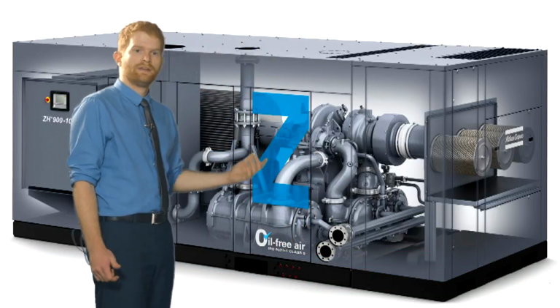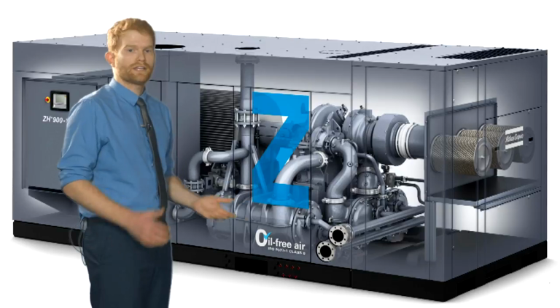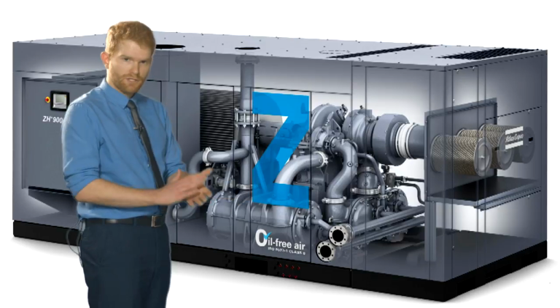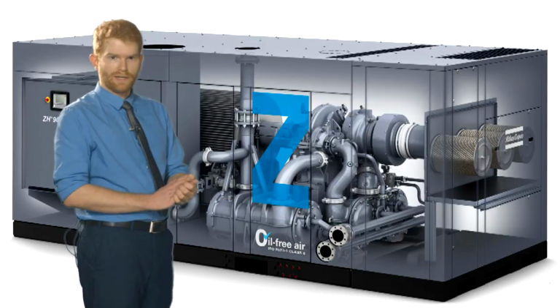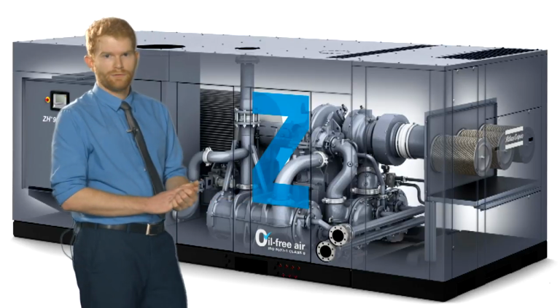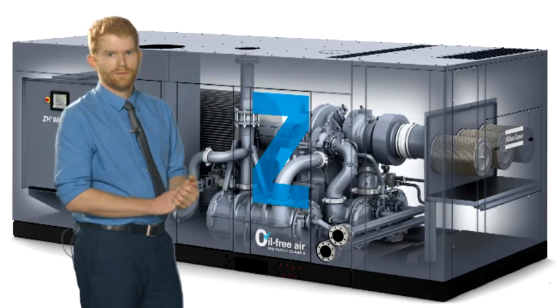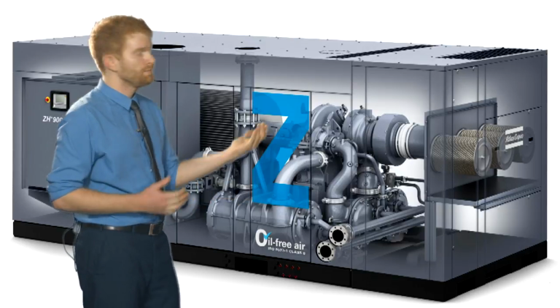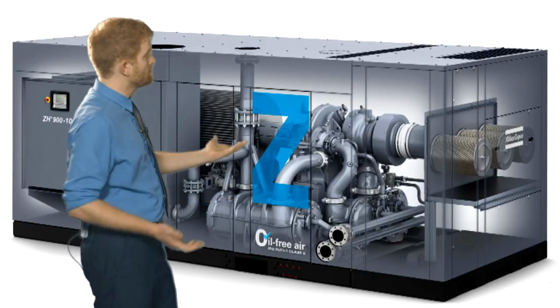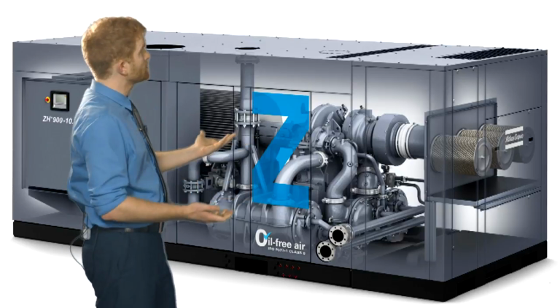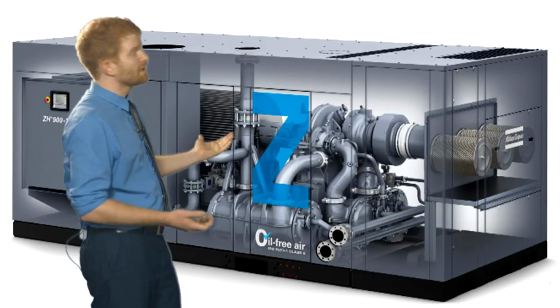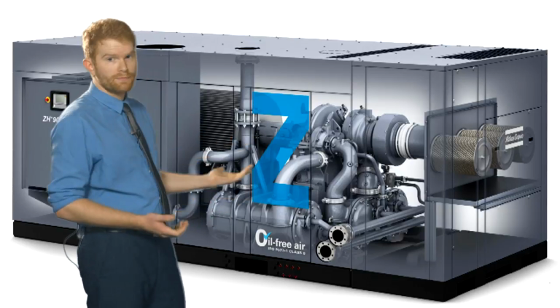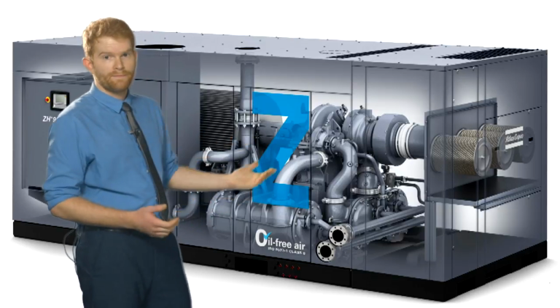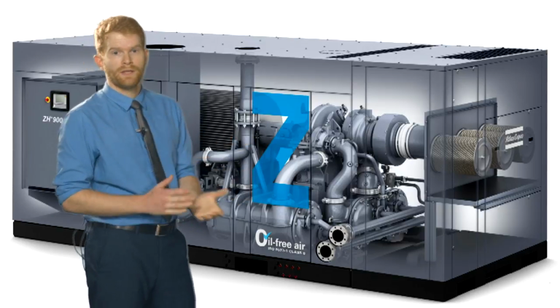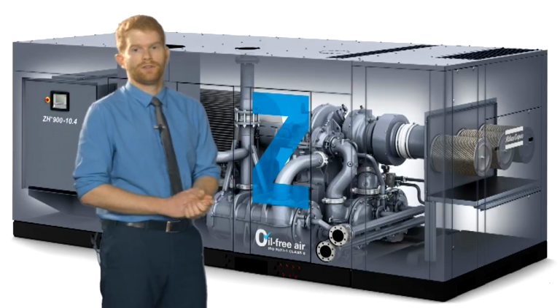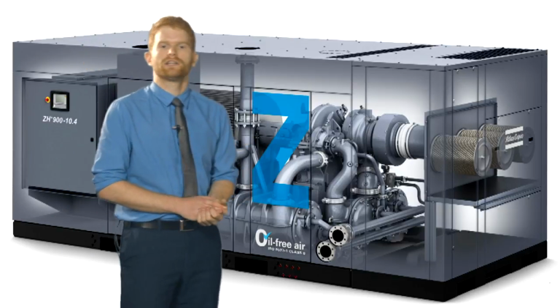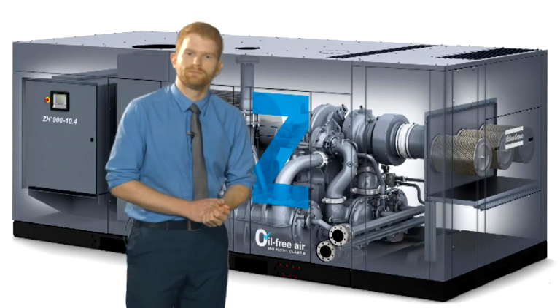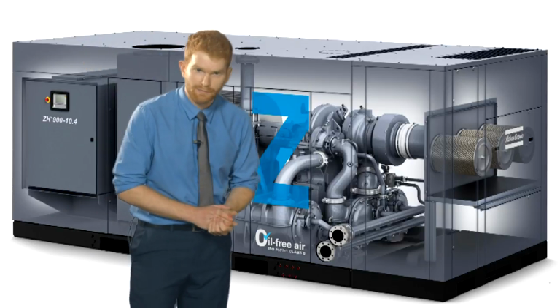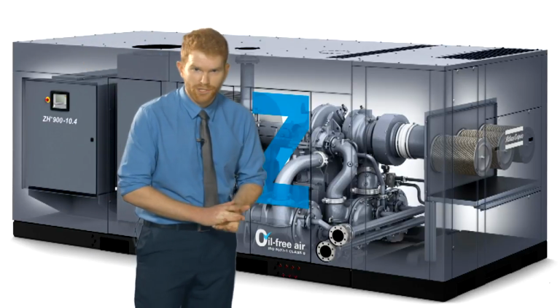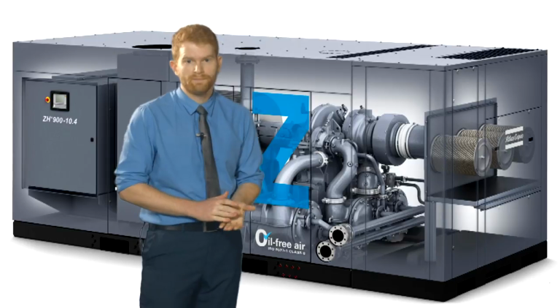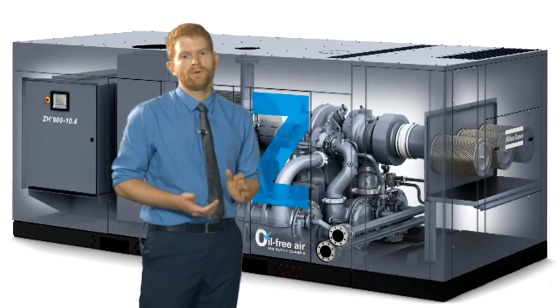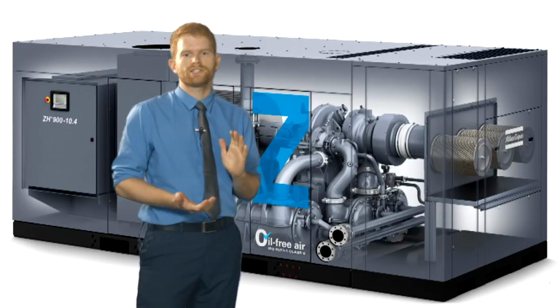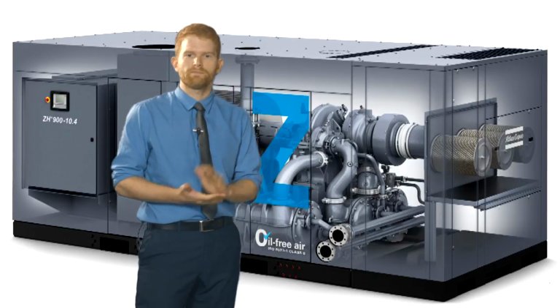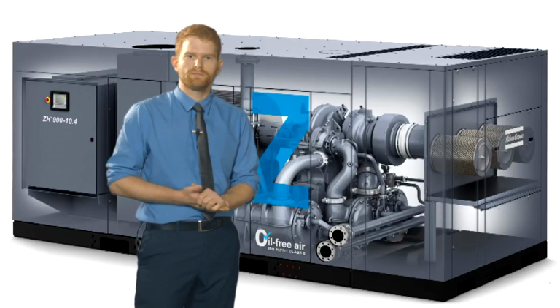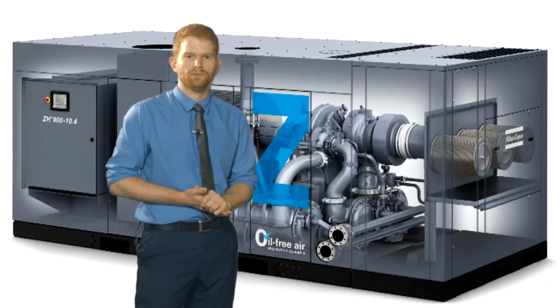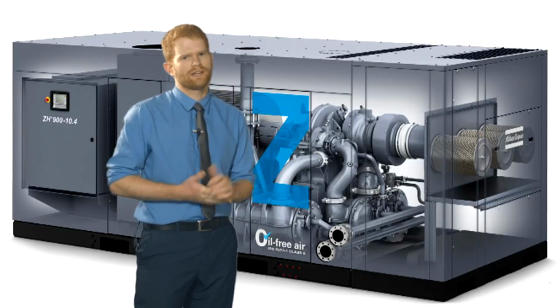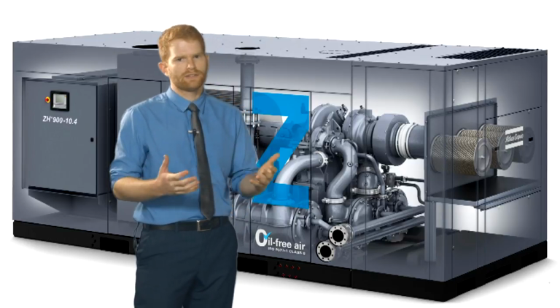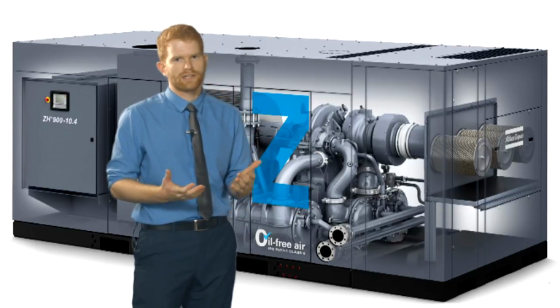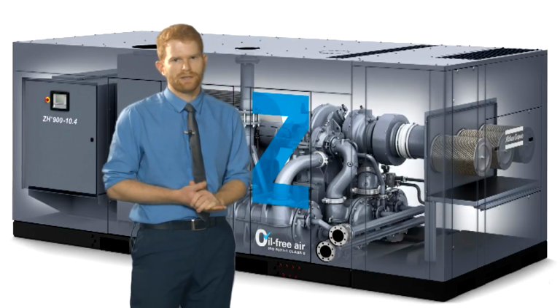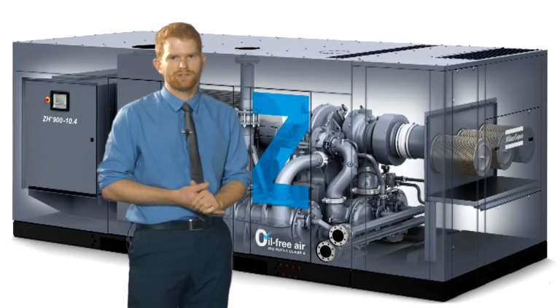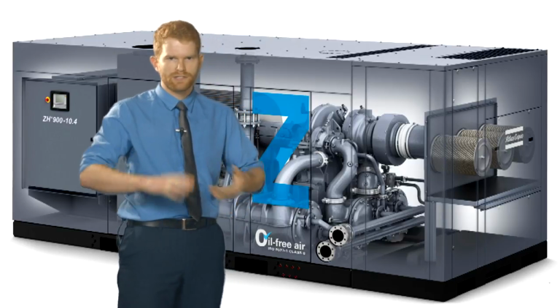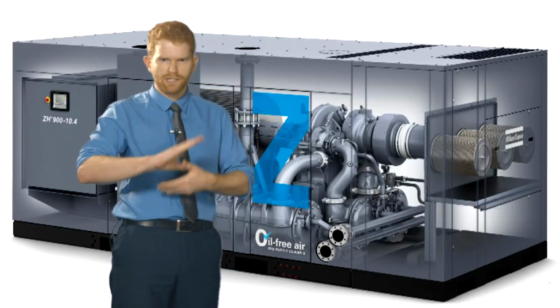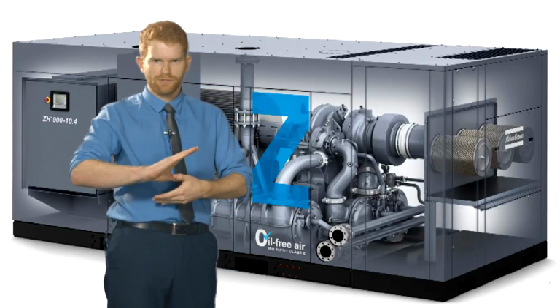It comes in two platforms: the Plus model shown behind me, the all-inclusive plug and play machine, or the standard base model without the acoustic canopy featuring the stylish blue Z.